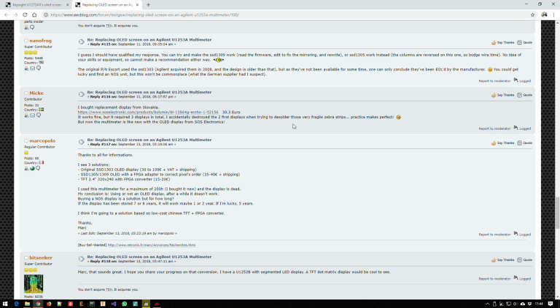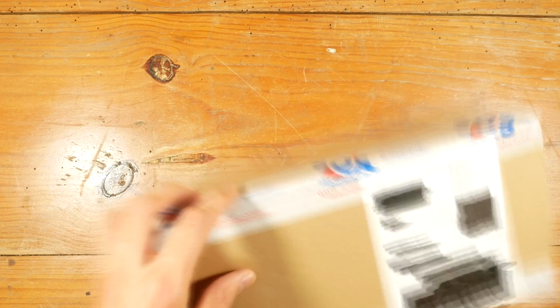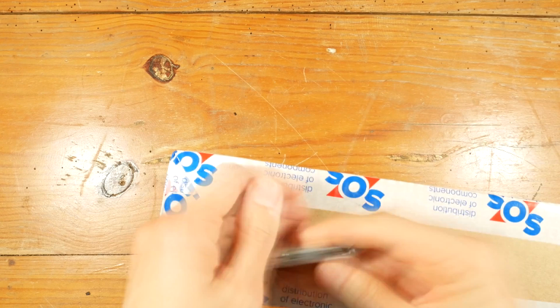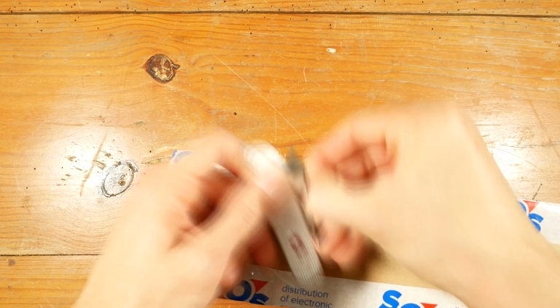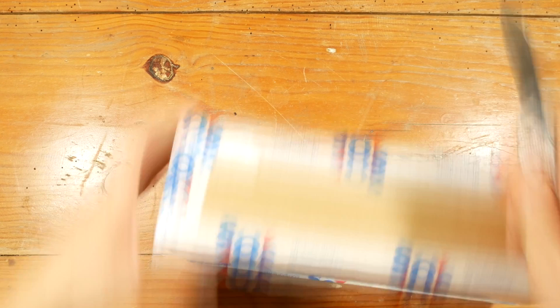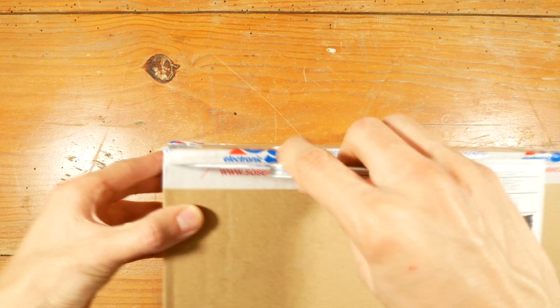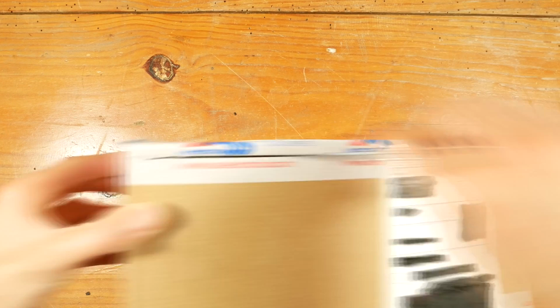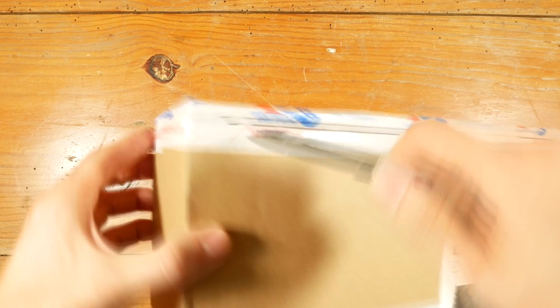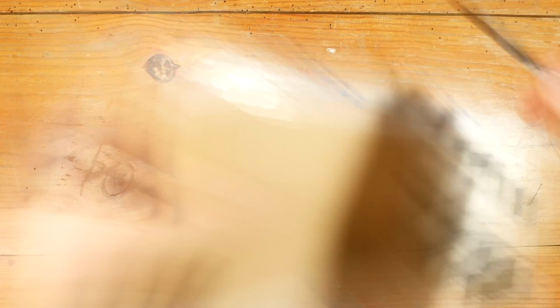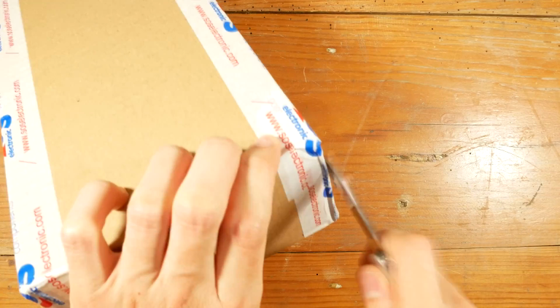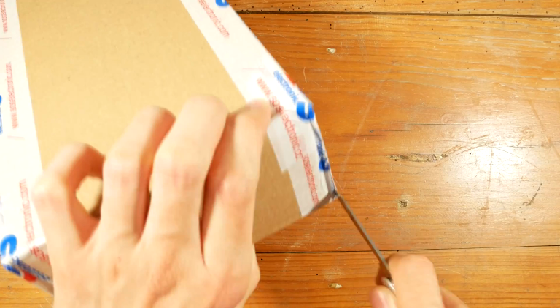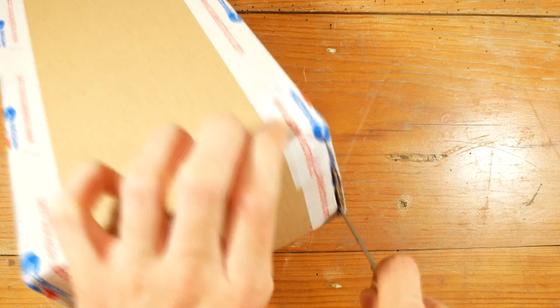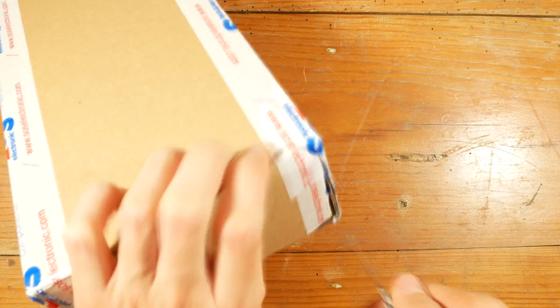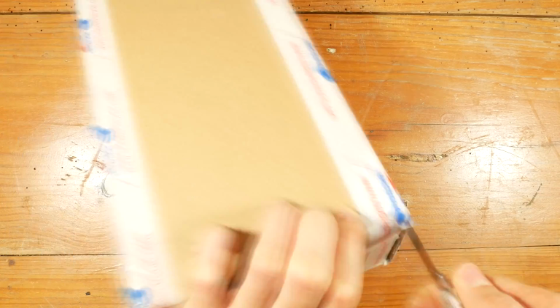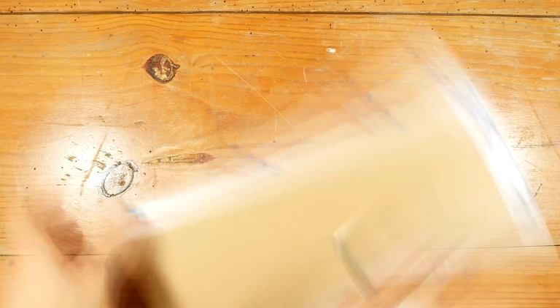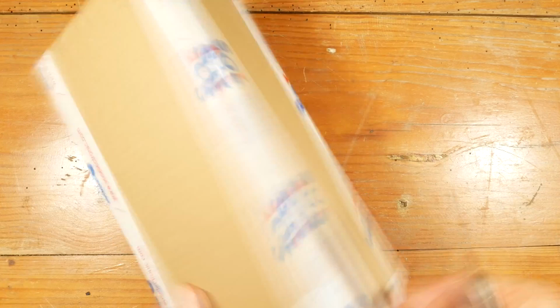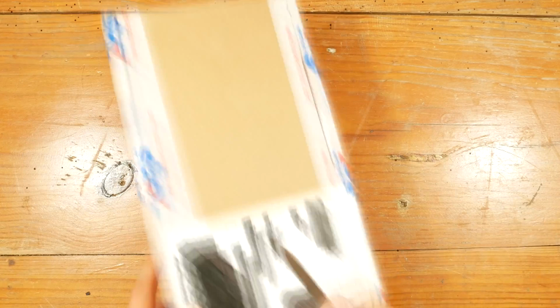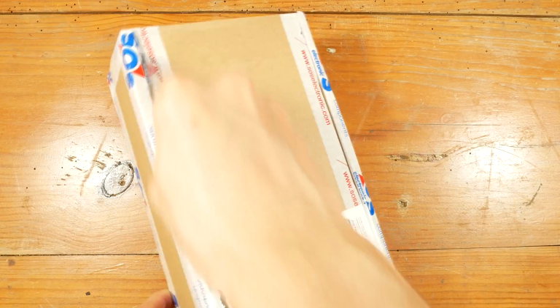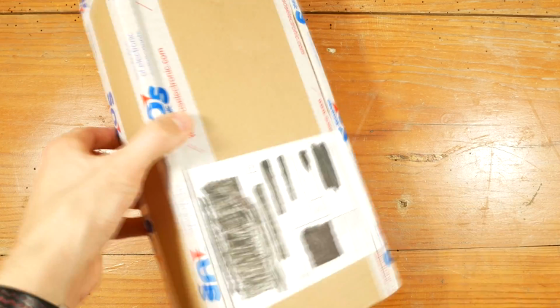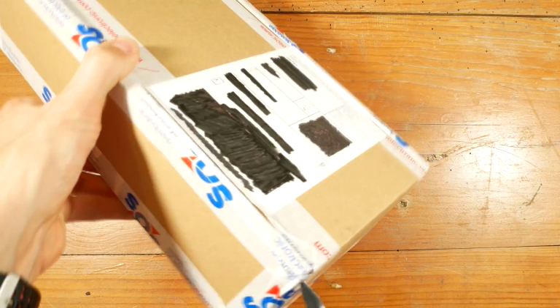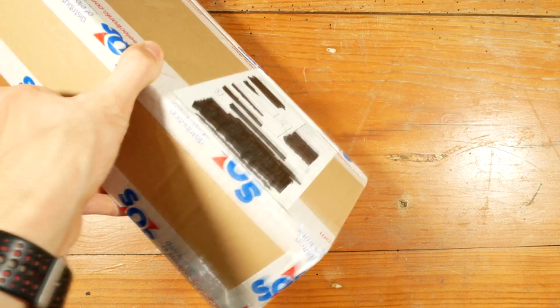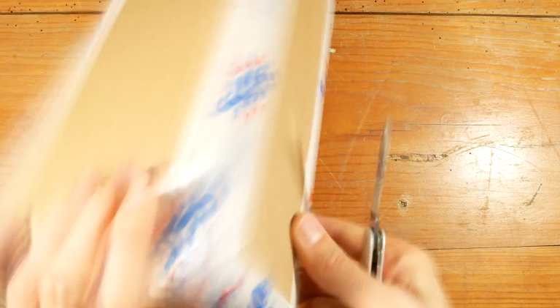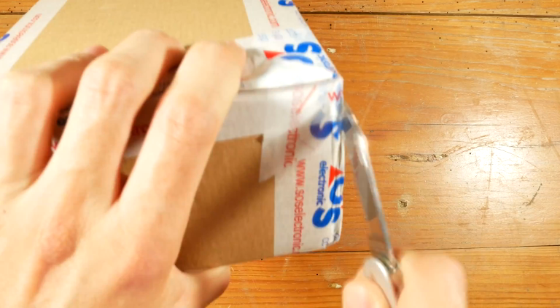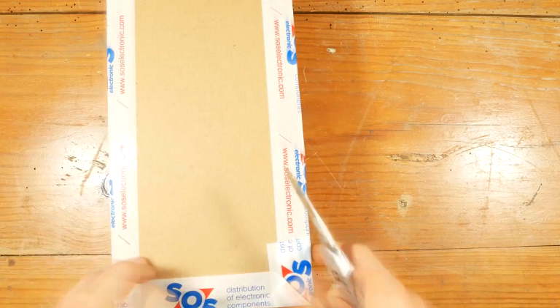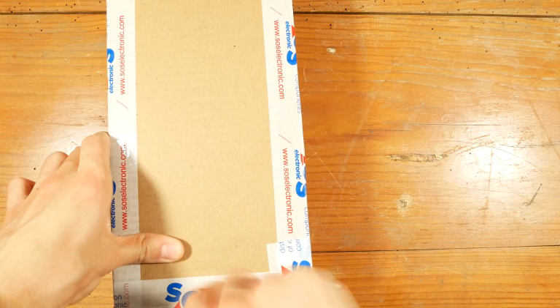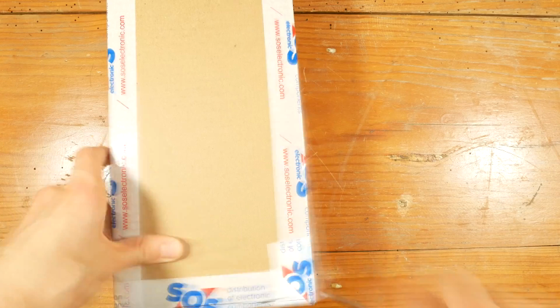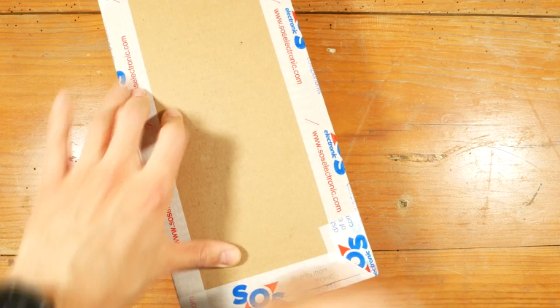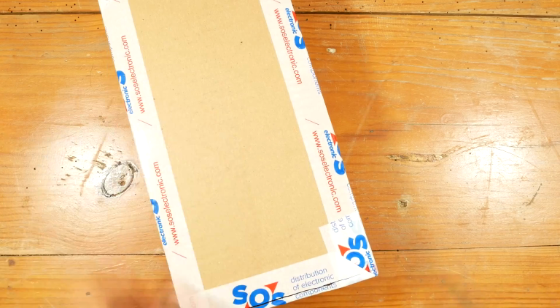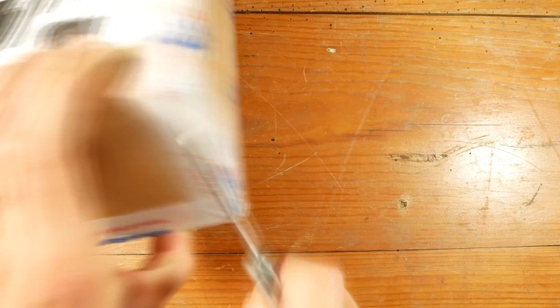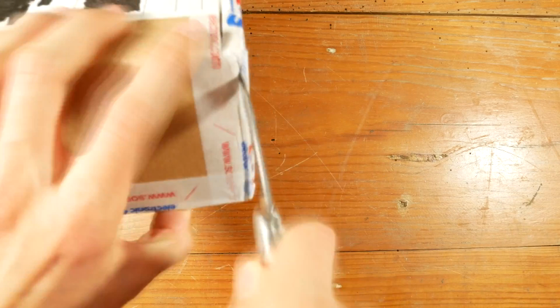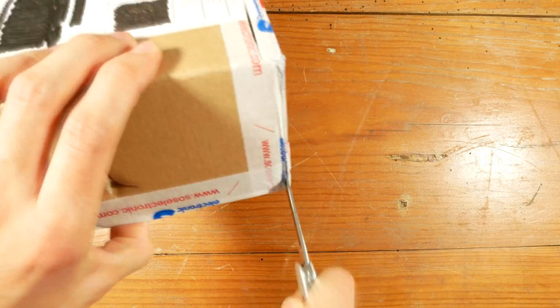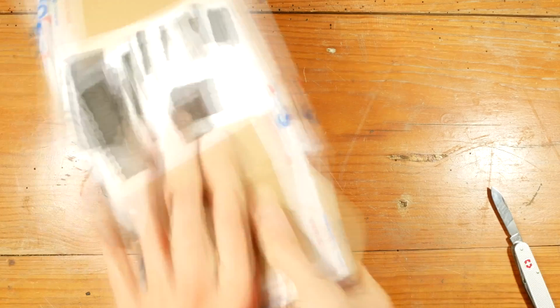I went ahead and bought a display for 30 euros plus tax. The store has a 50 euro minimum order, but I also needed some other stuff that they sold, so no problem there.